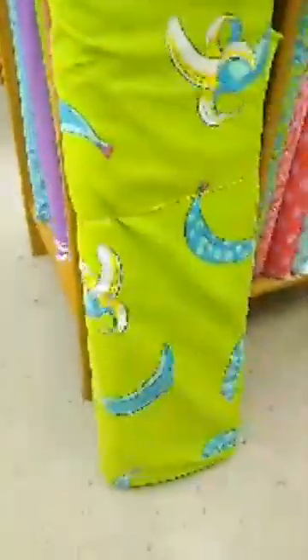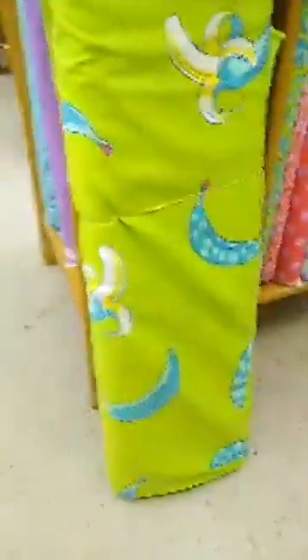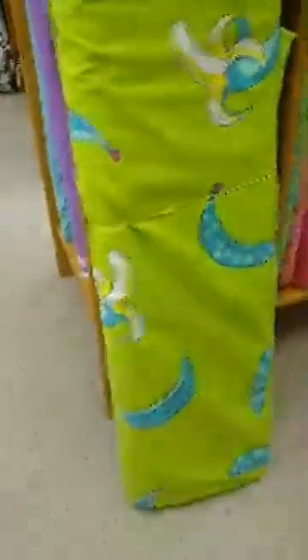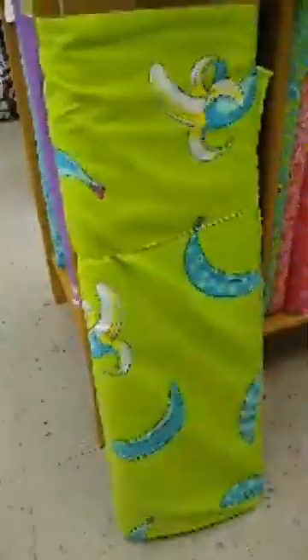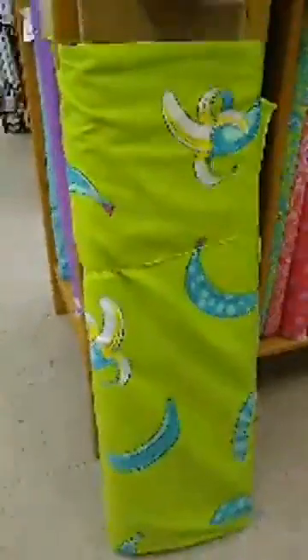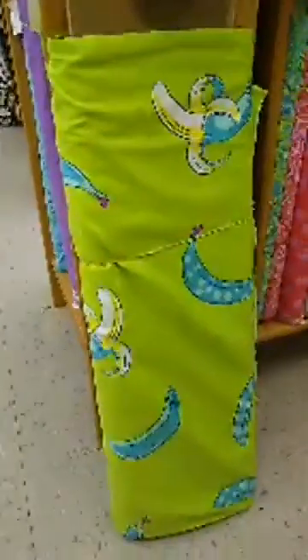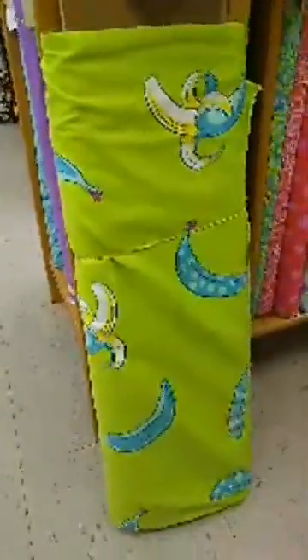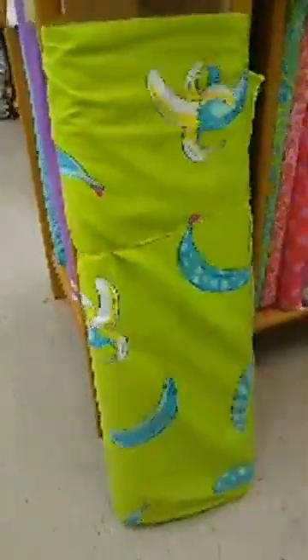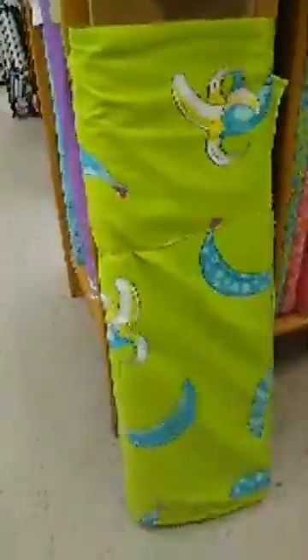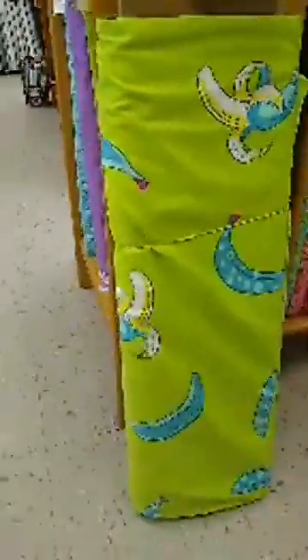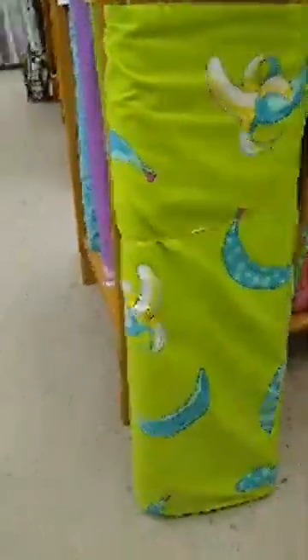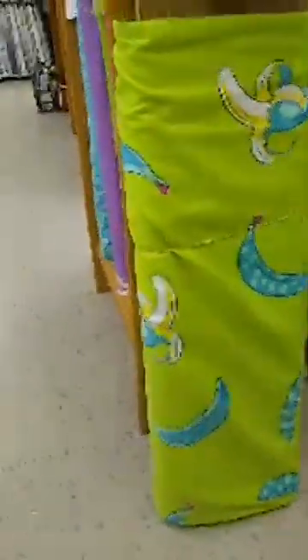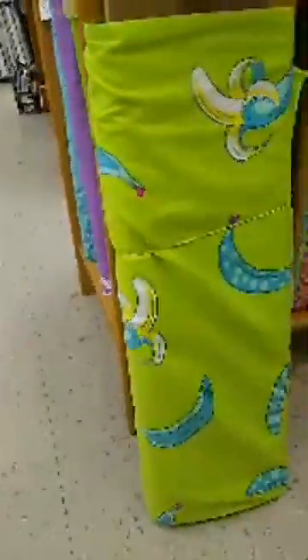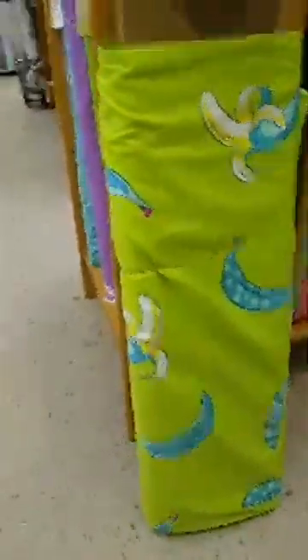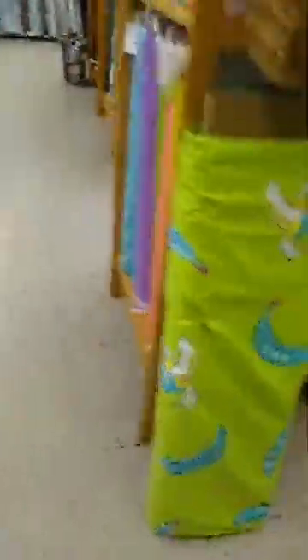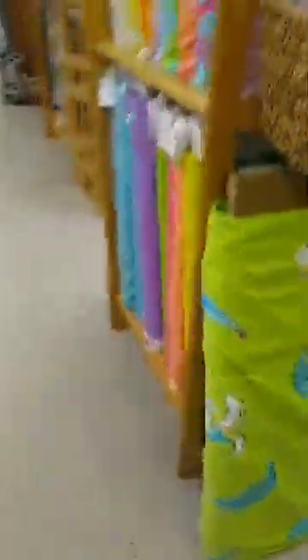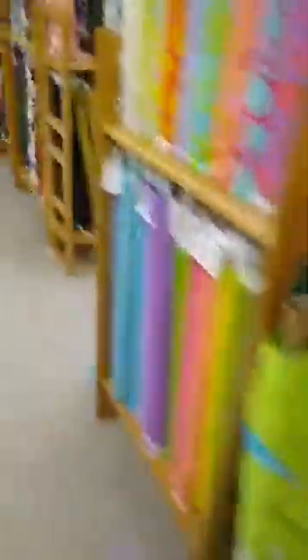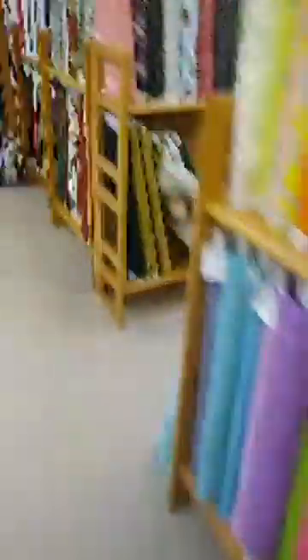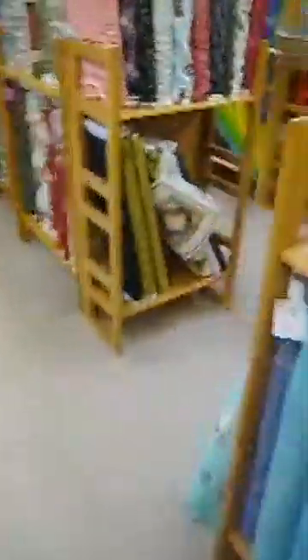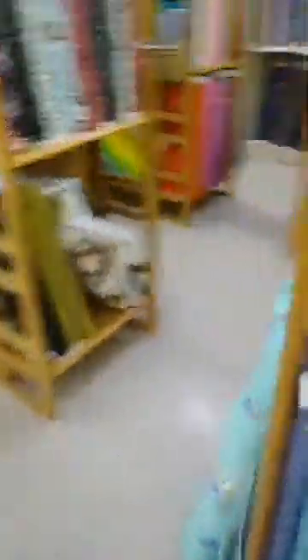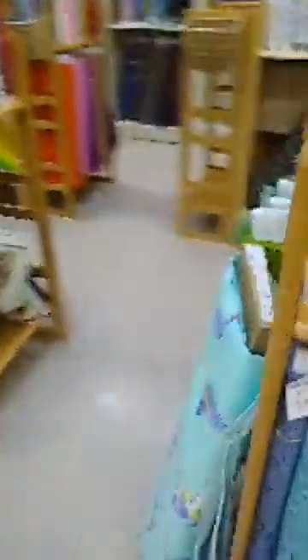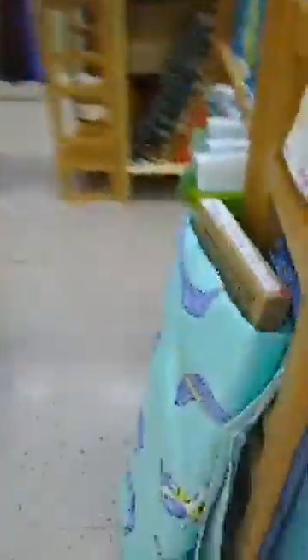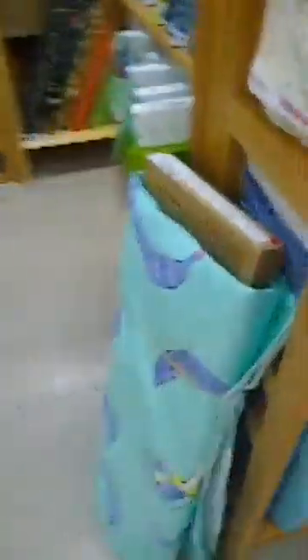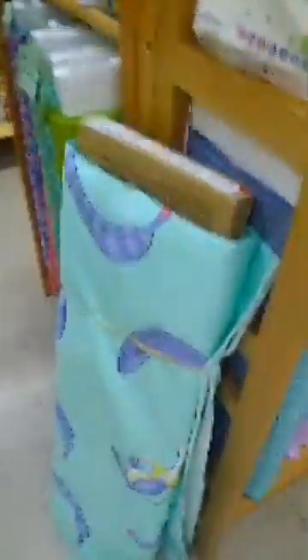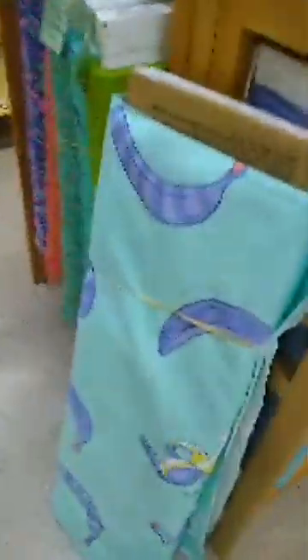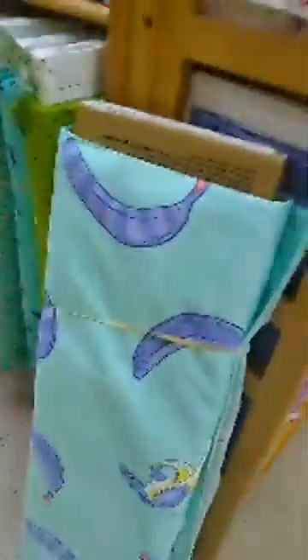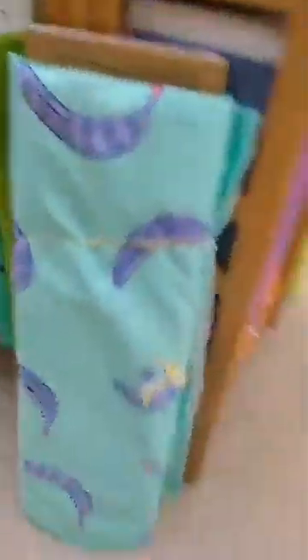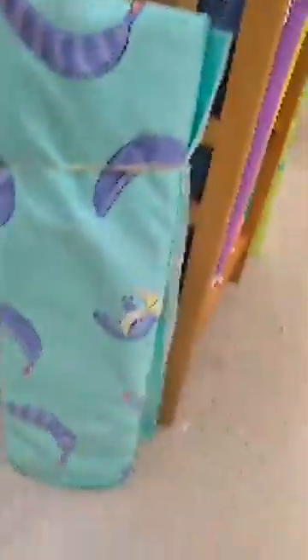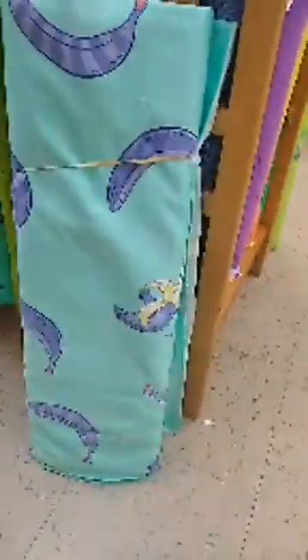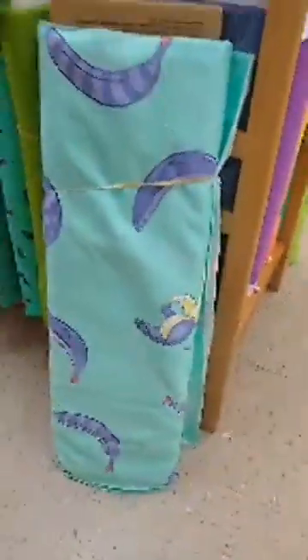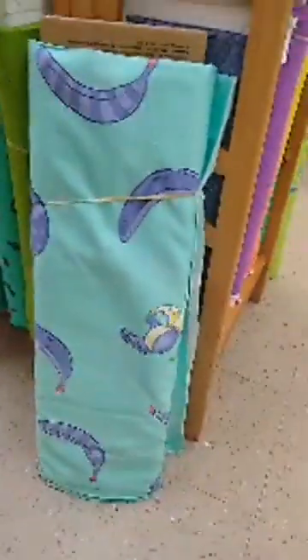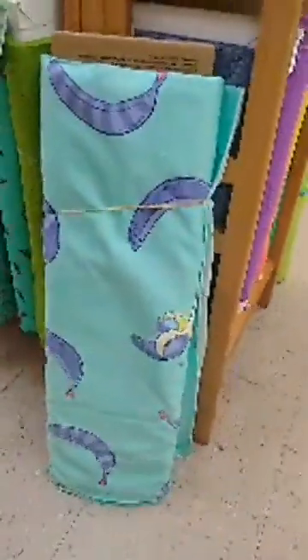I have got to show y'all these — this is a wide back. These are the bananas from Tula Pink. Look at these beautiful bananas, aren't they just gorgeous!